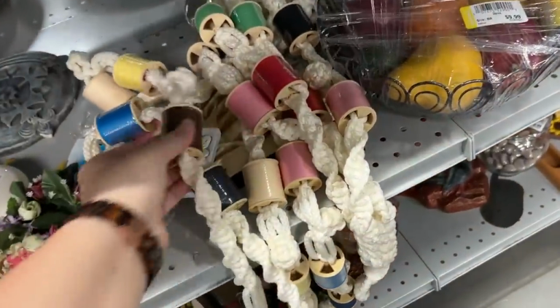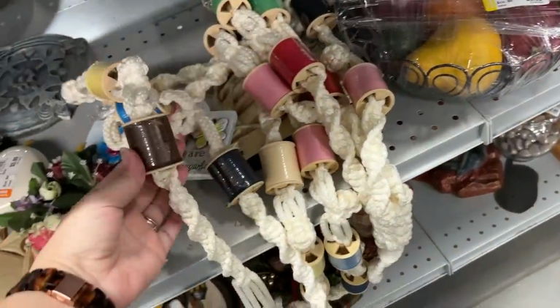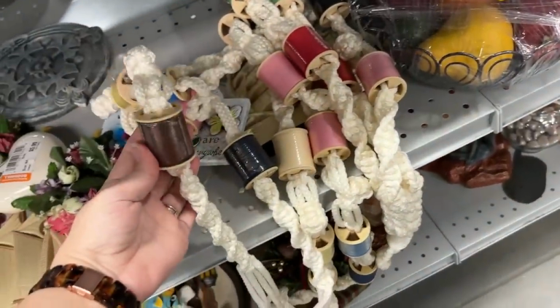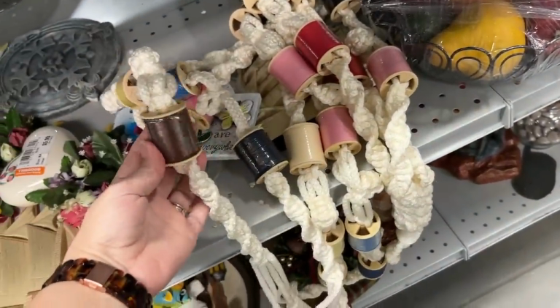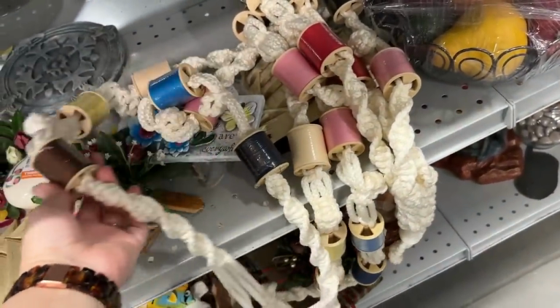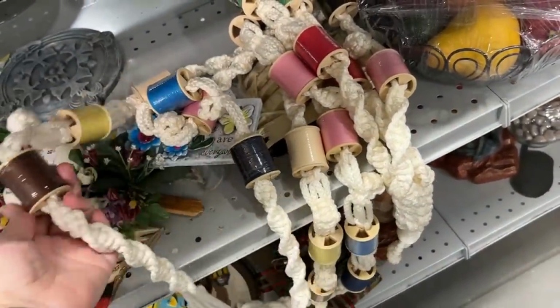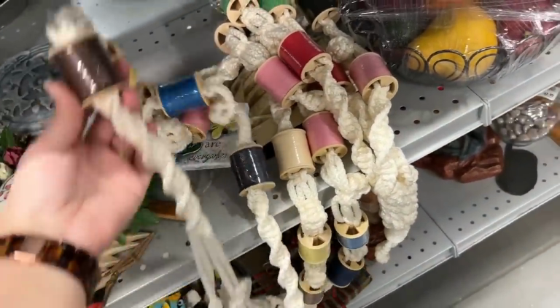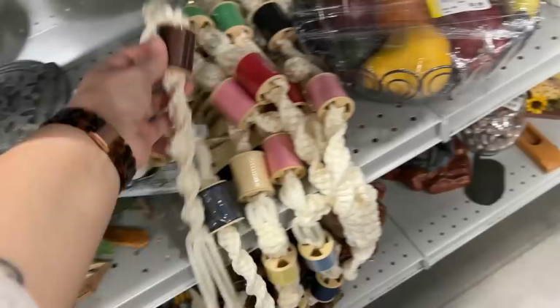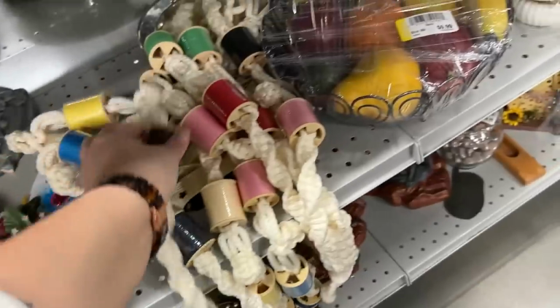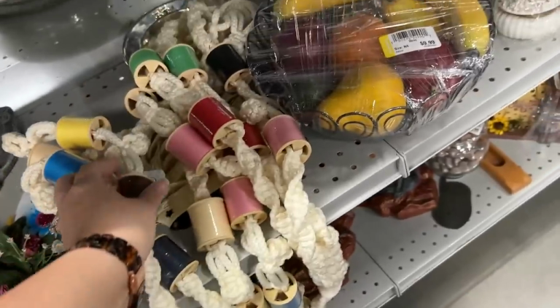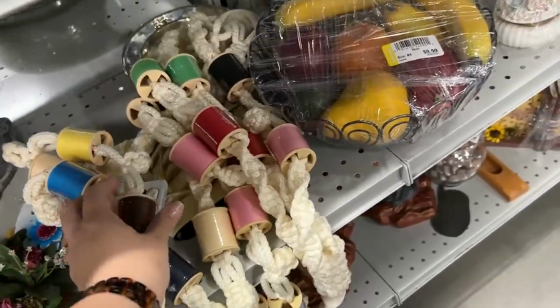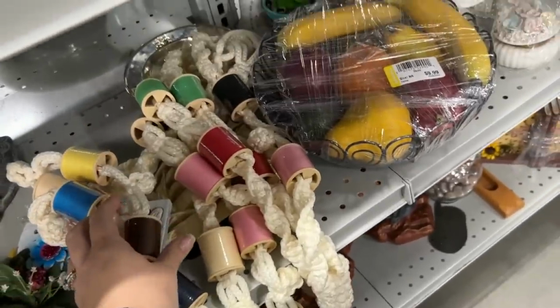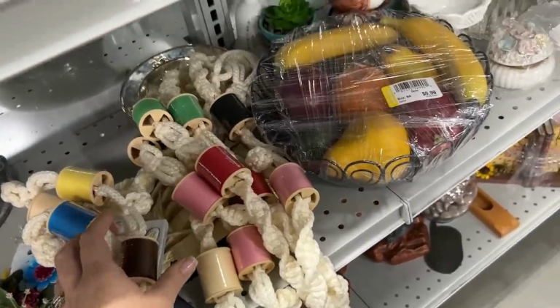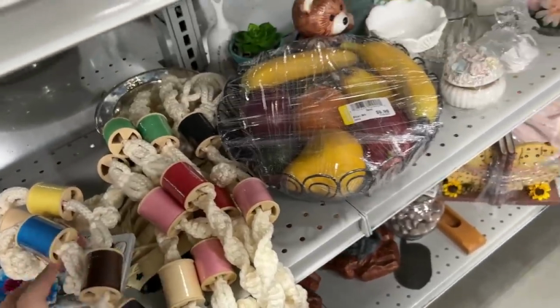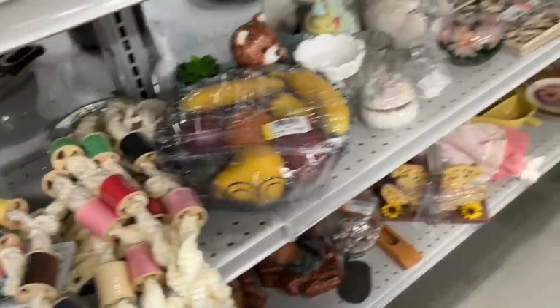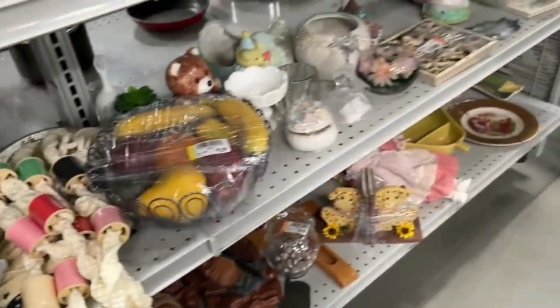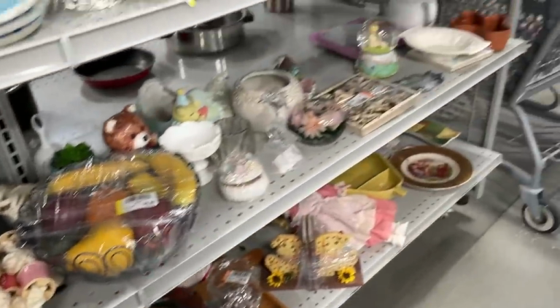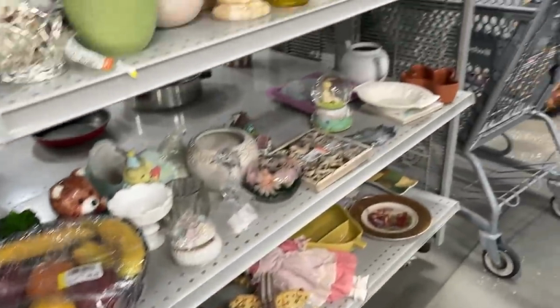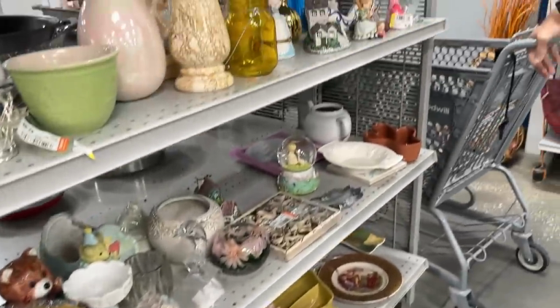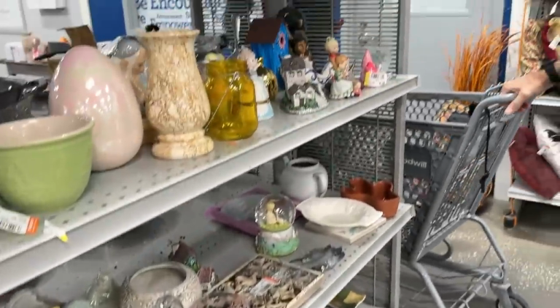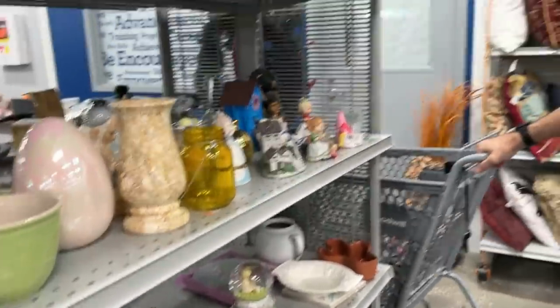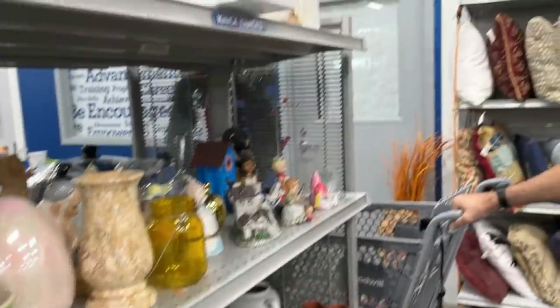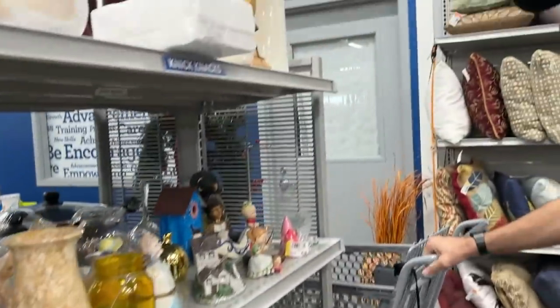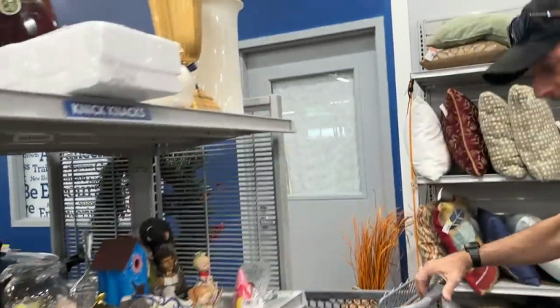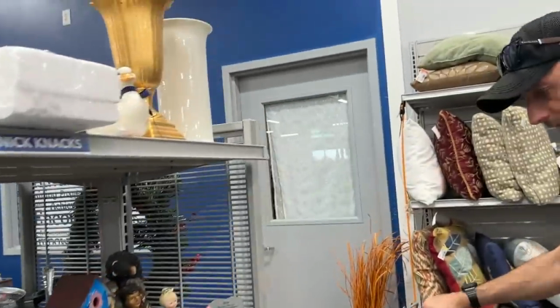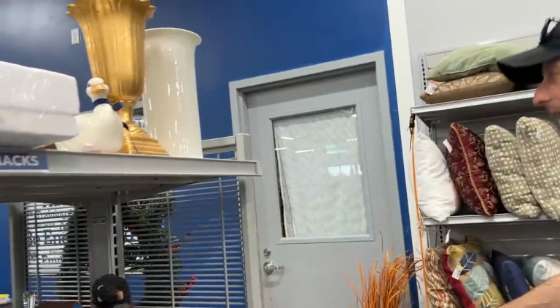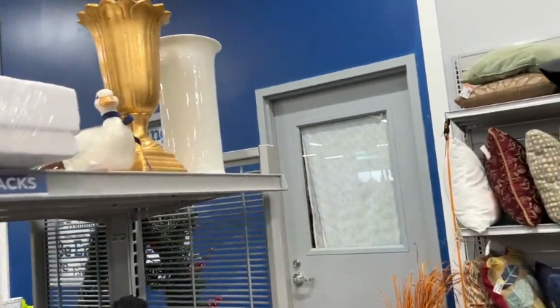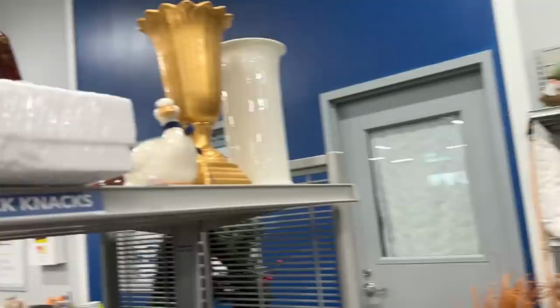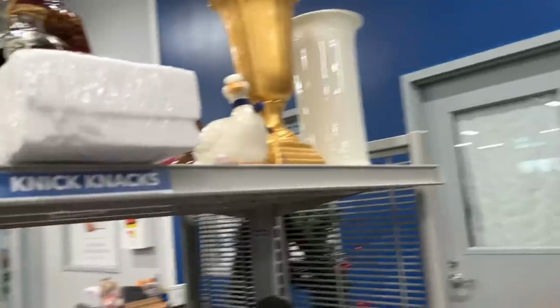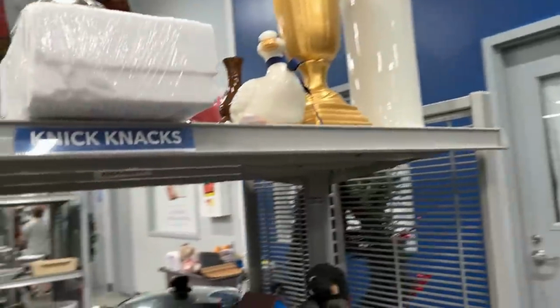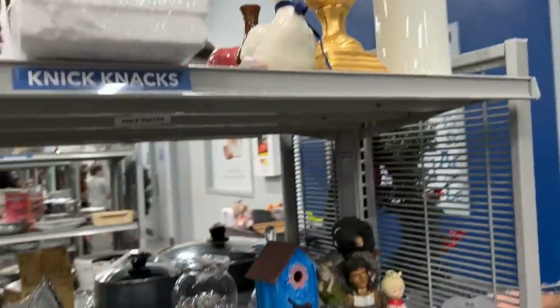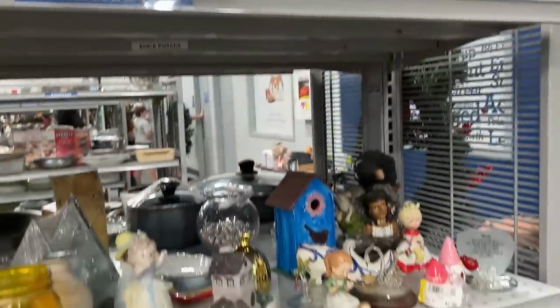Some macrame with thread spools — that's interesting. Don't forget if you've seen a stuffed cat. Yes, and I have to grab her a purse. We need a stuffed cat and a purse.